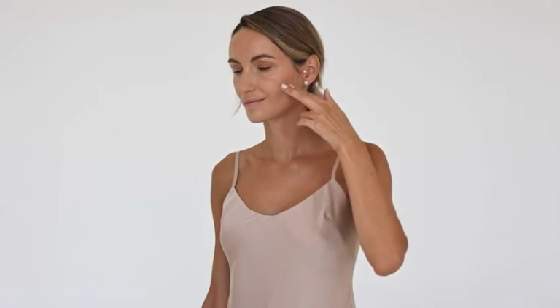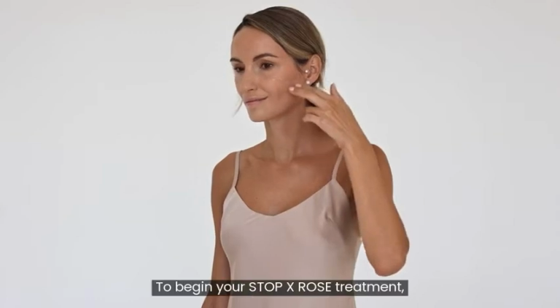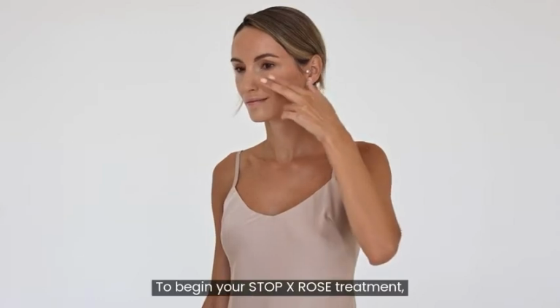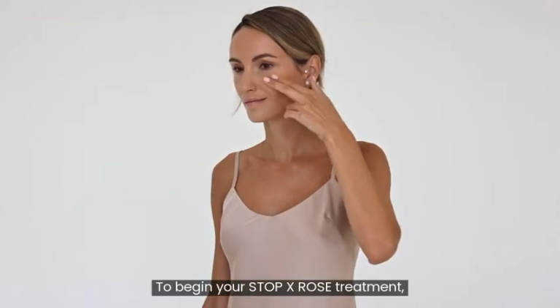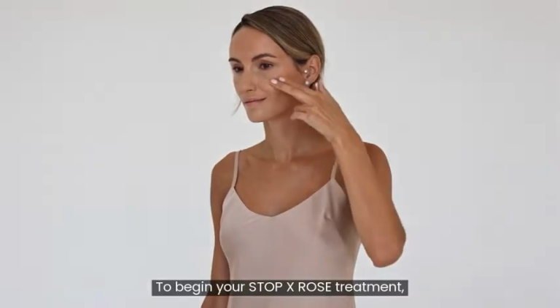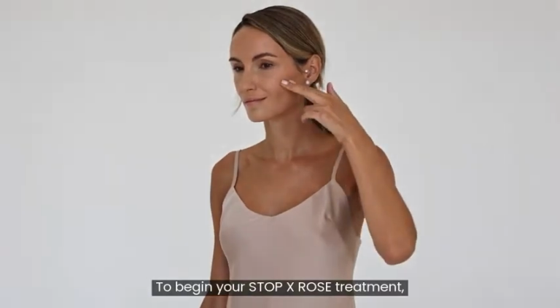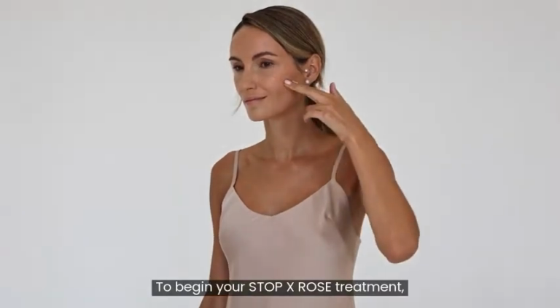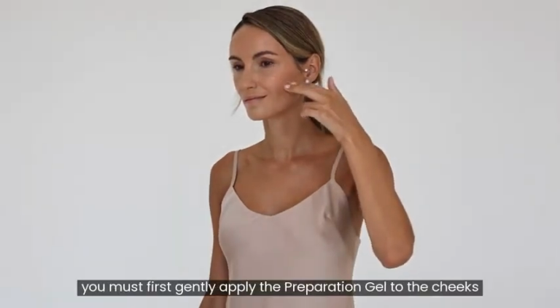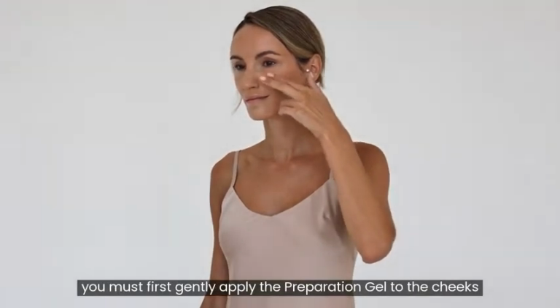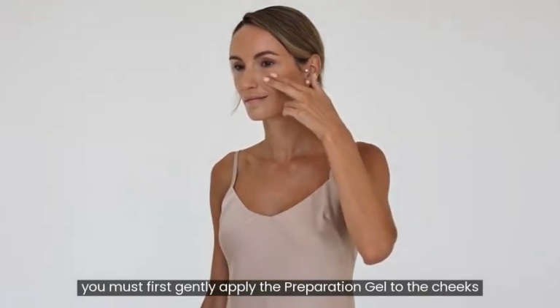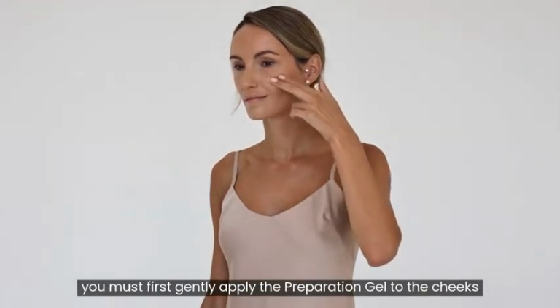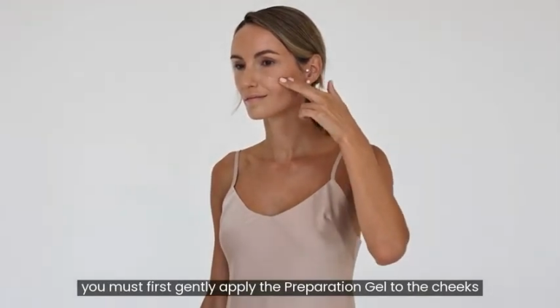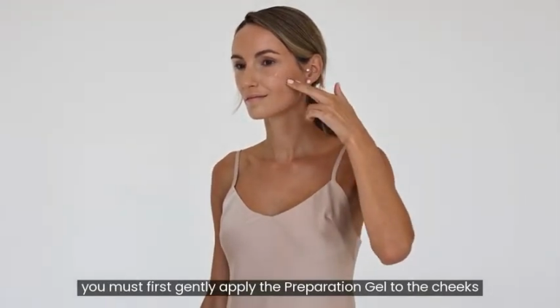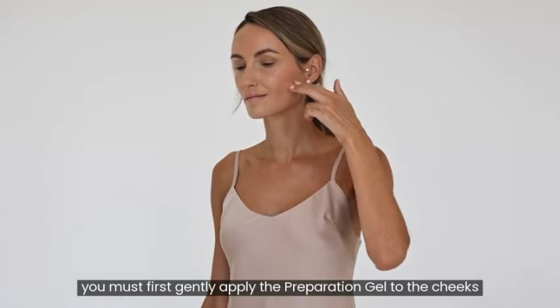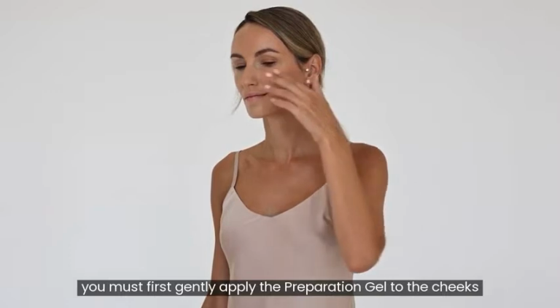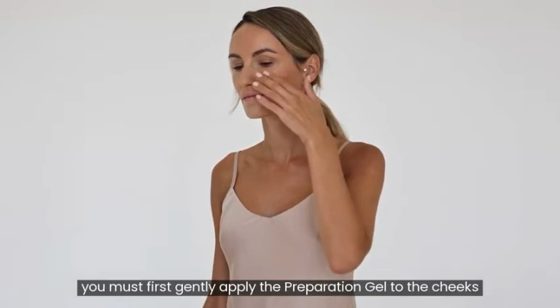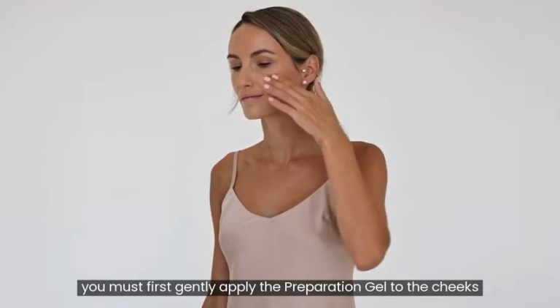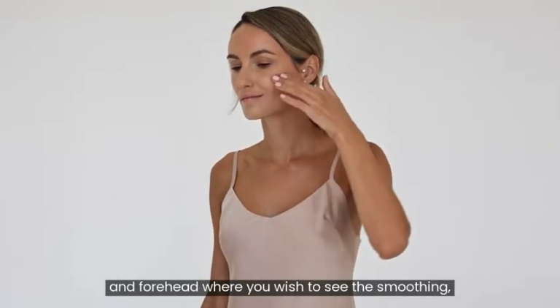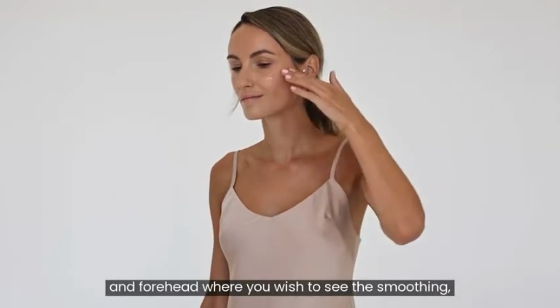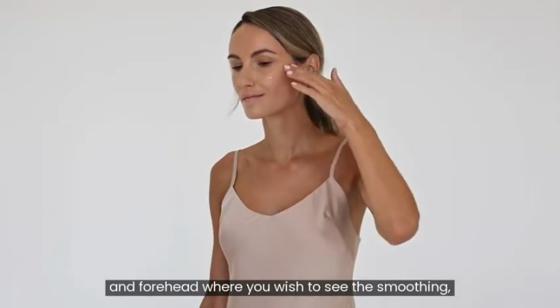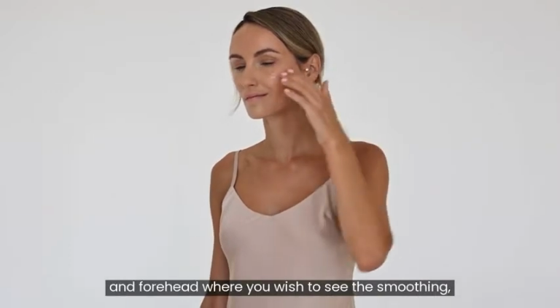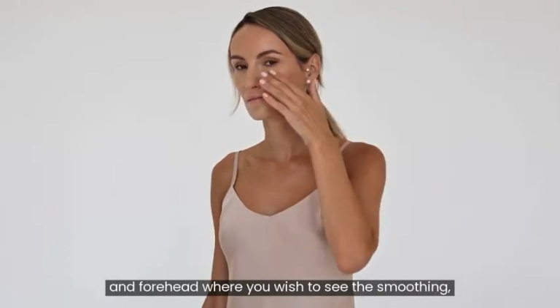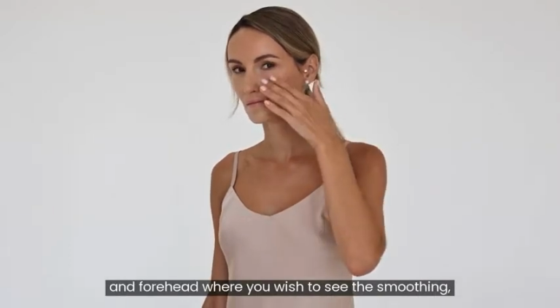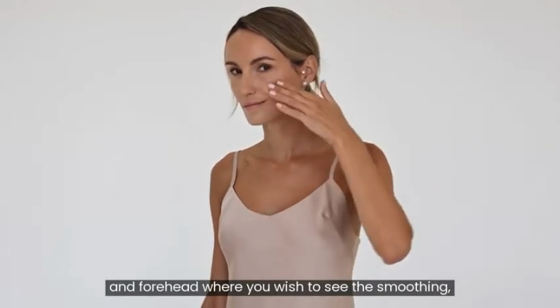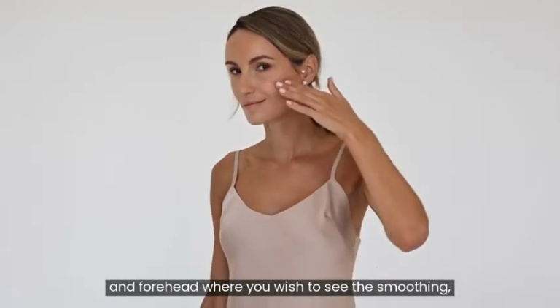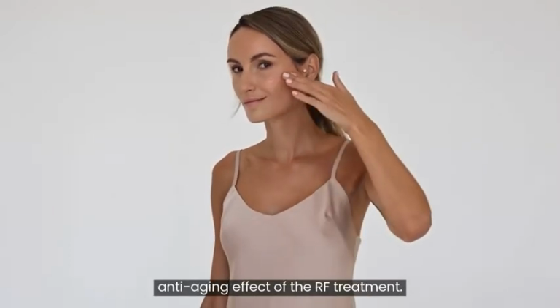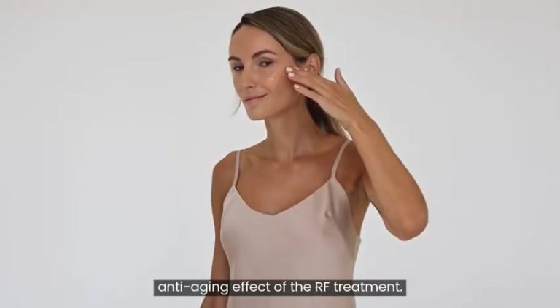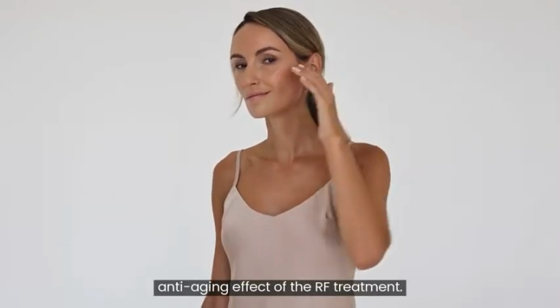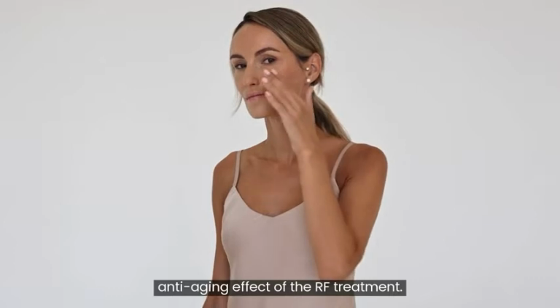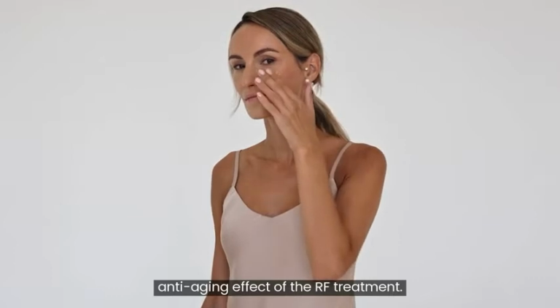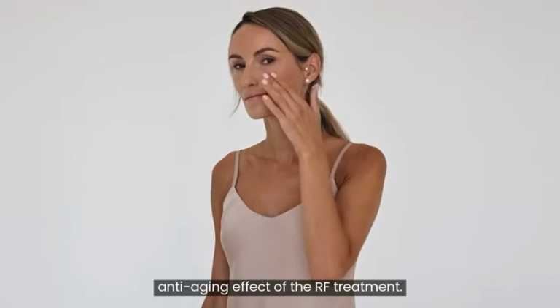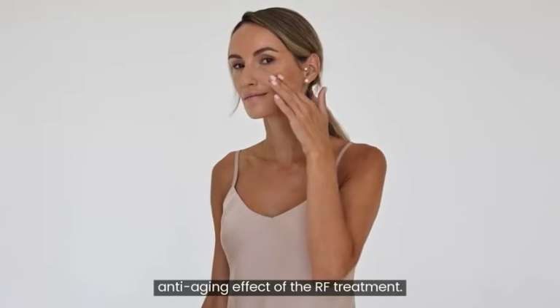To begin your Stop X Rose treatment, you must first gently apply the preparation gel to the cheeks and forehead, where you wish to see the smoothing, anti-aging effect of the RF treatment.